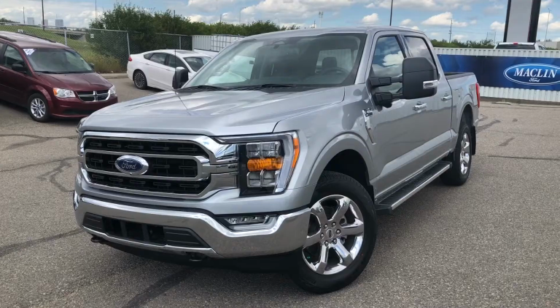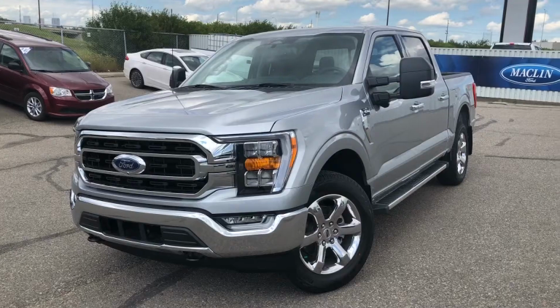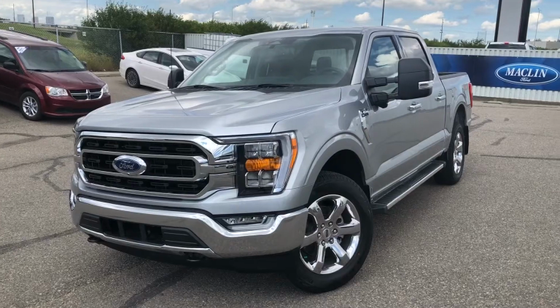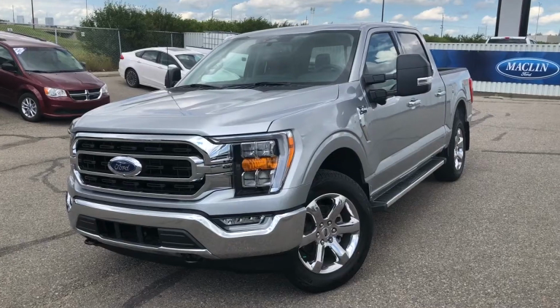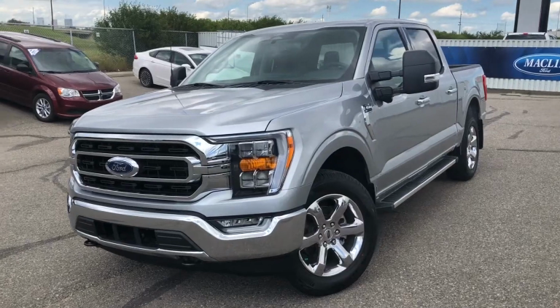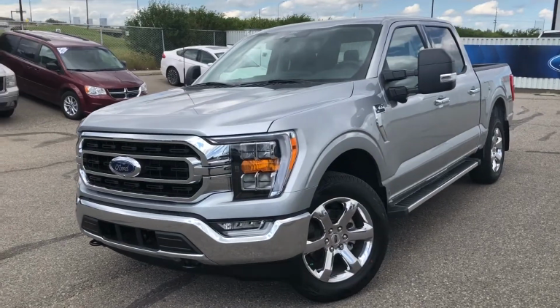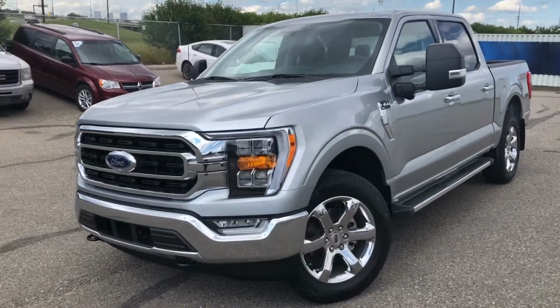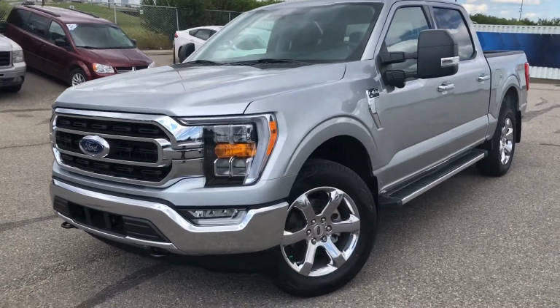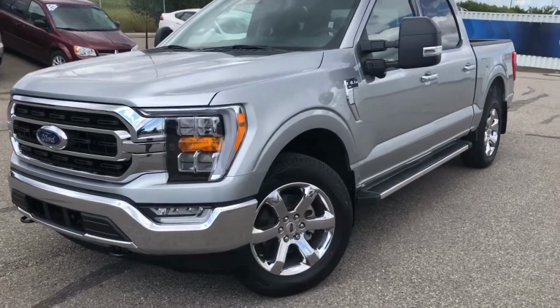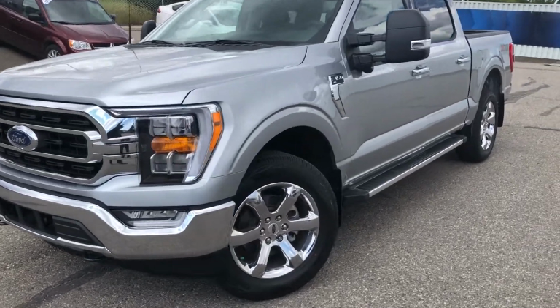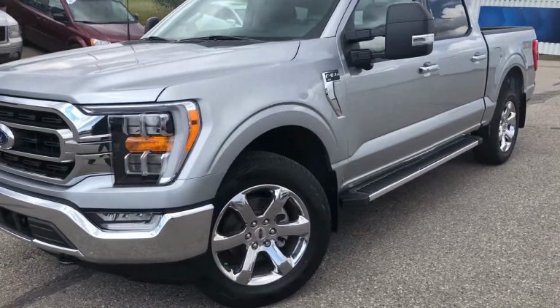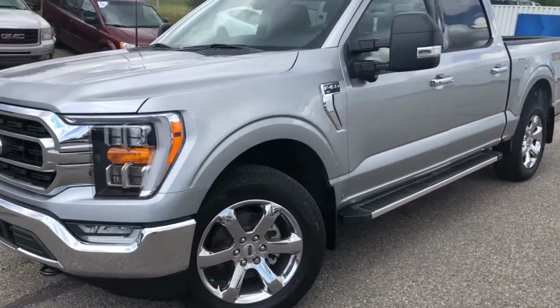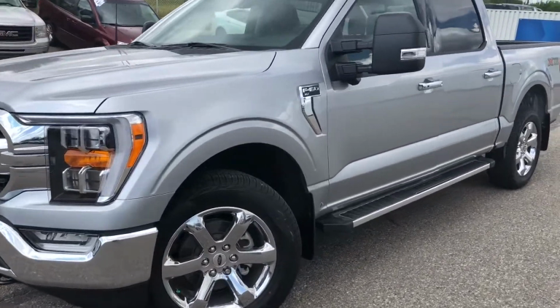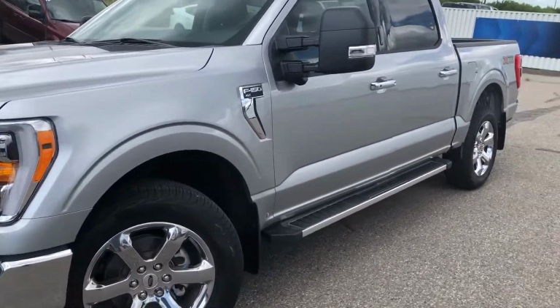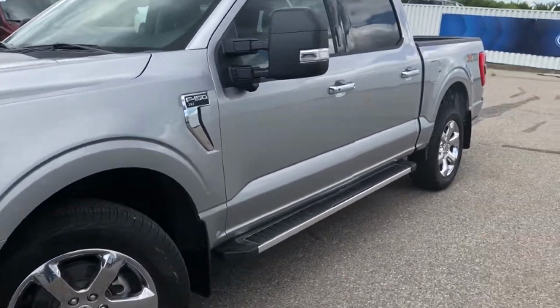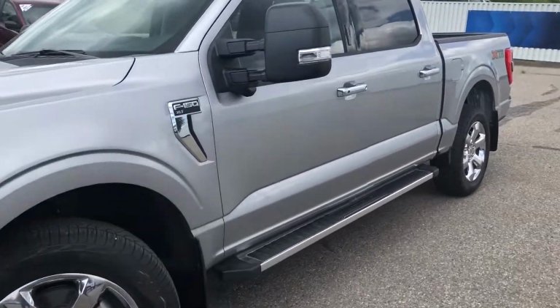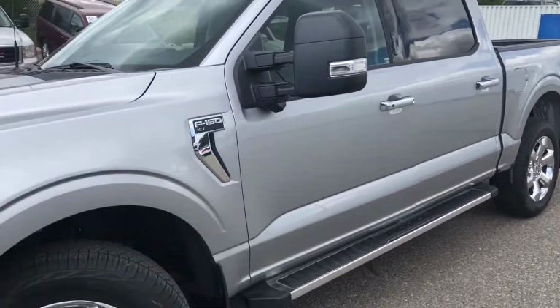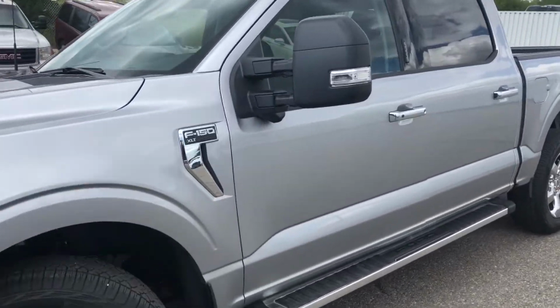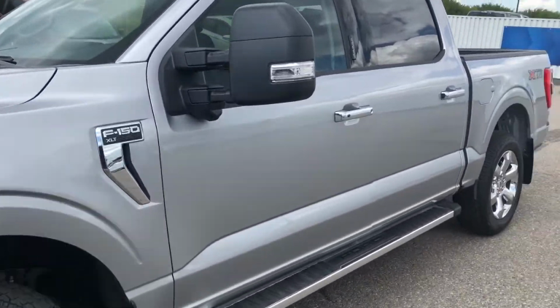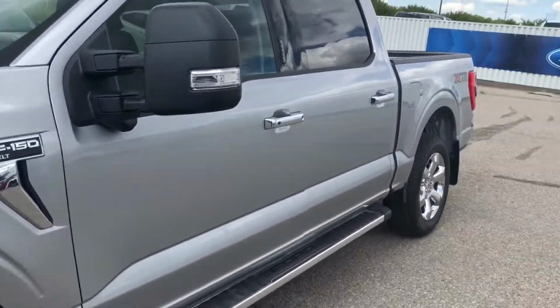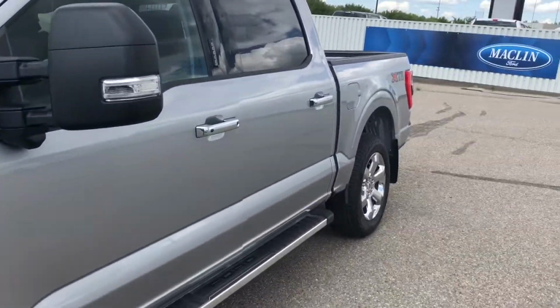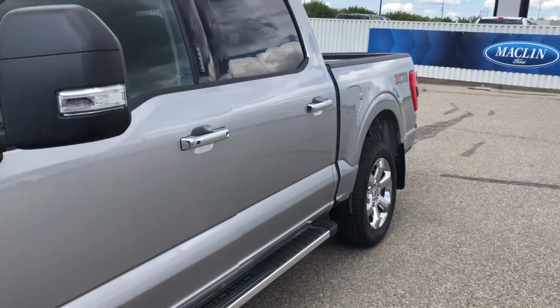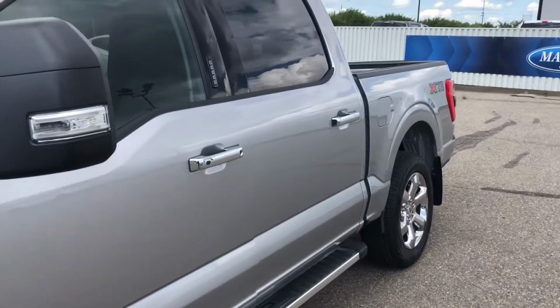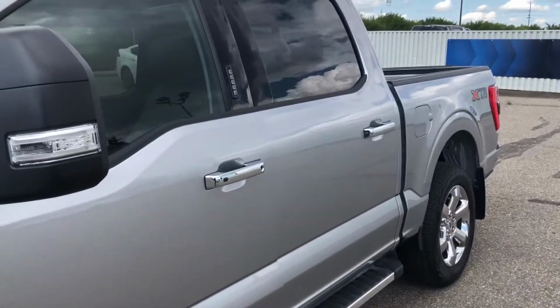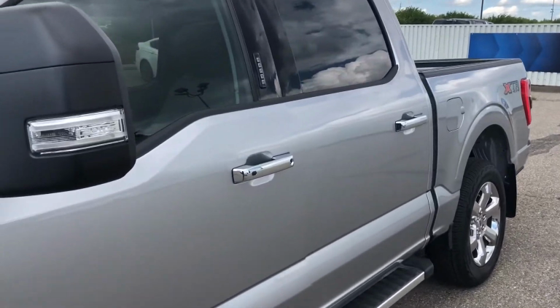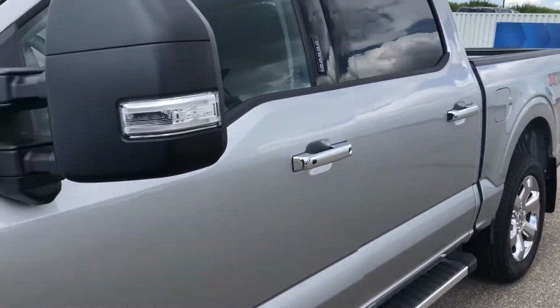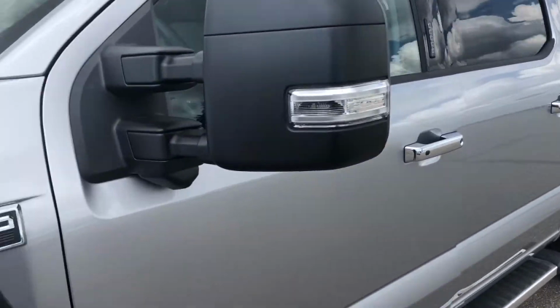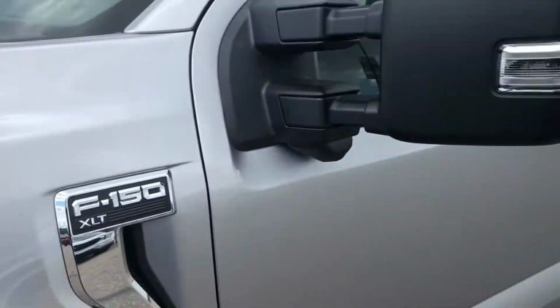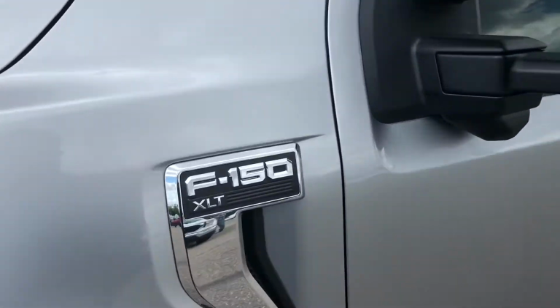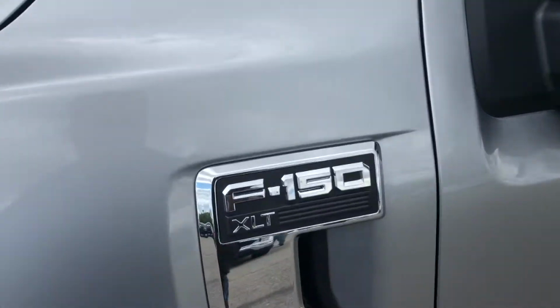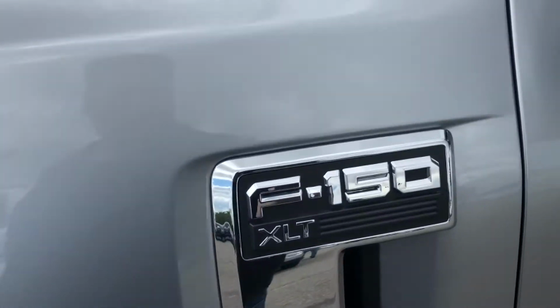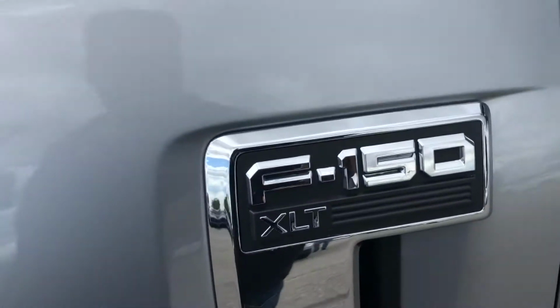Hello everybody, this is Tim from Ackman Ford, and in this video I'm showing this brand new 2022 Ford F-150. It's in the XLT trim.